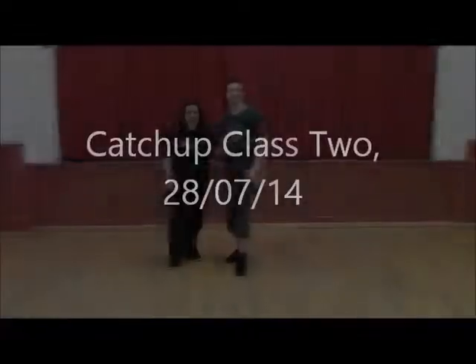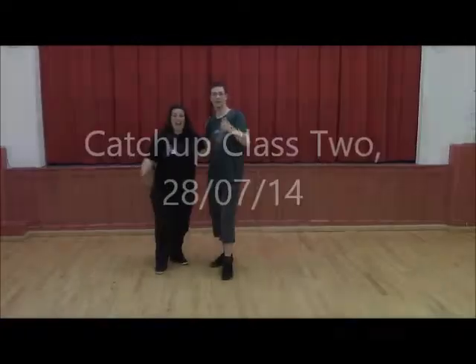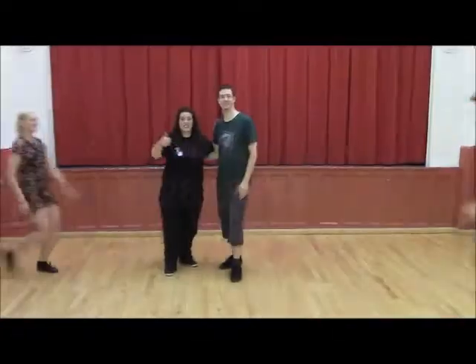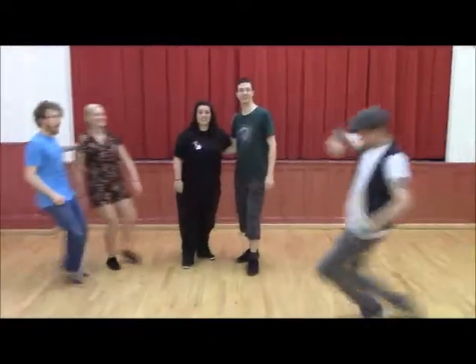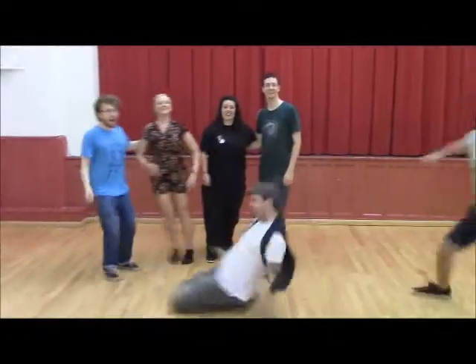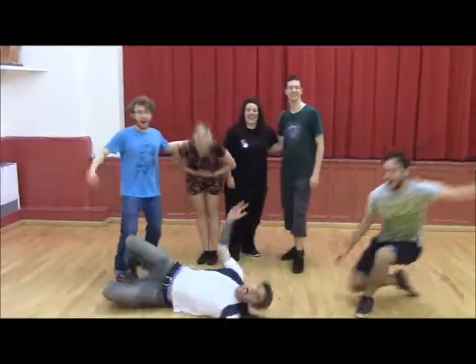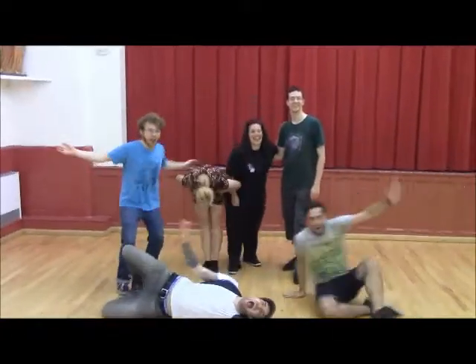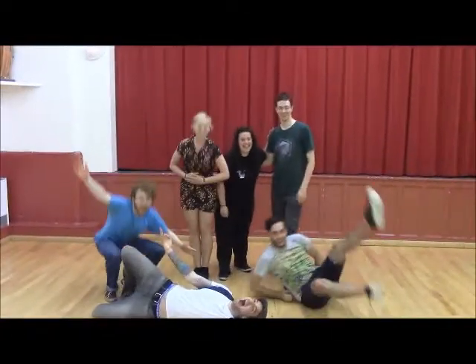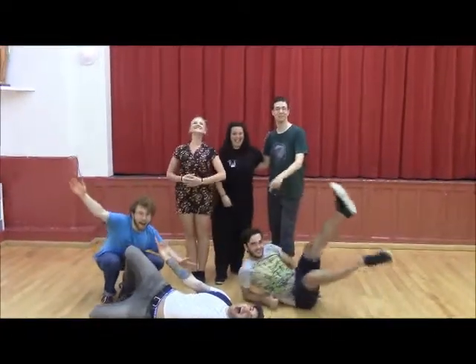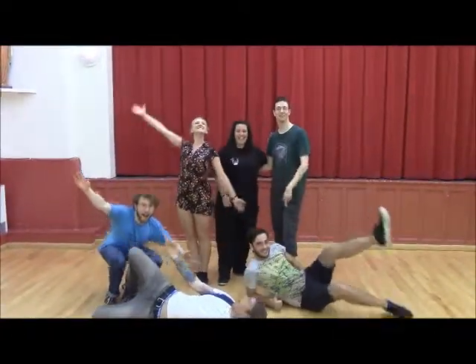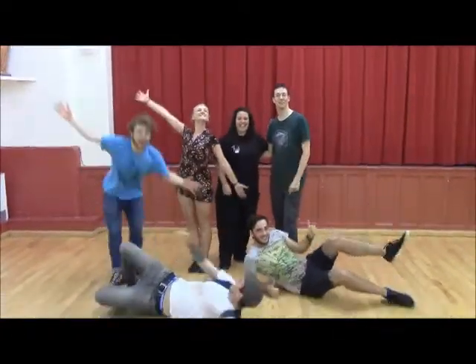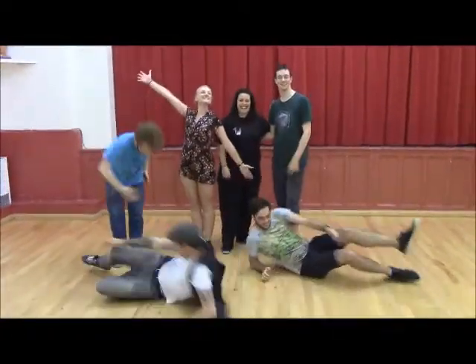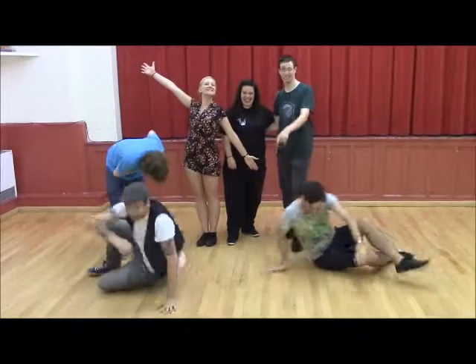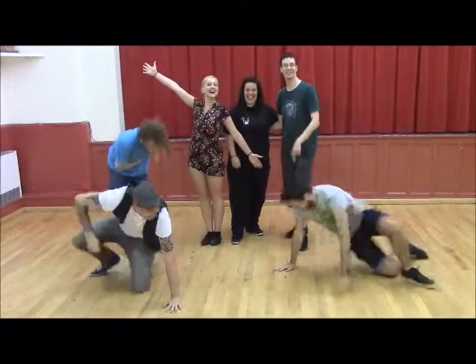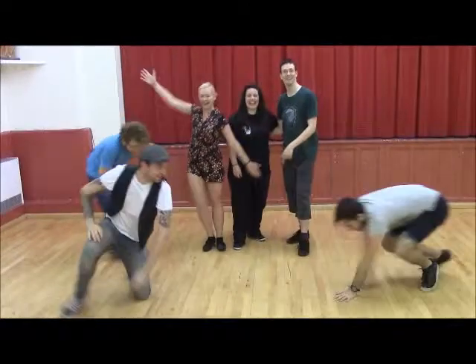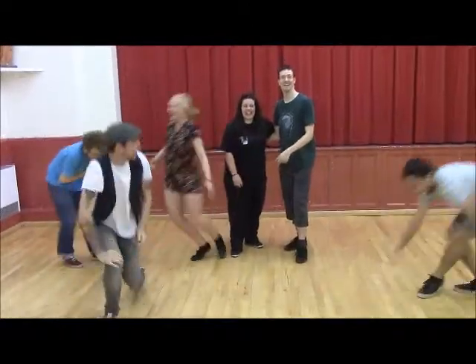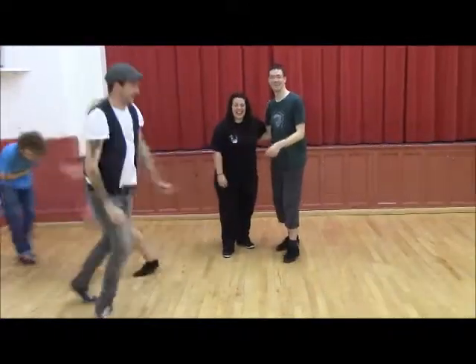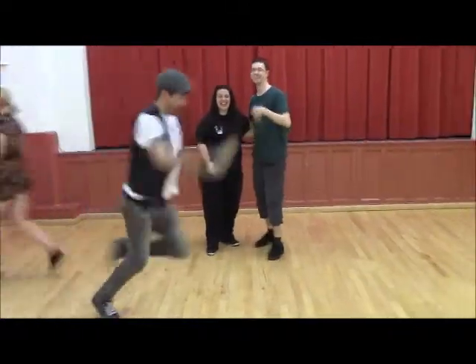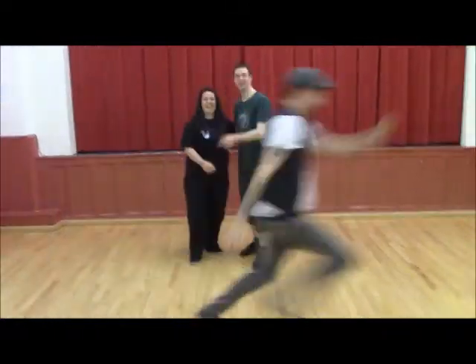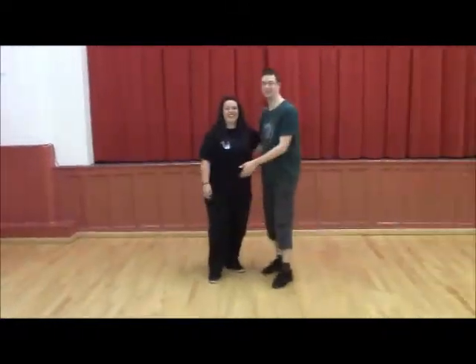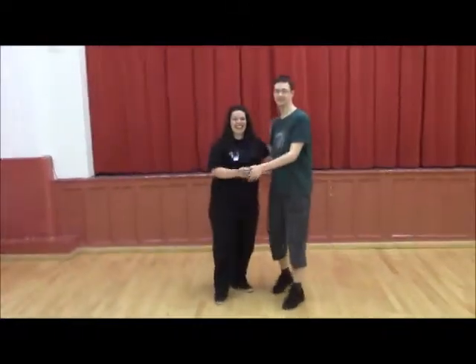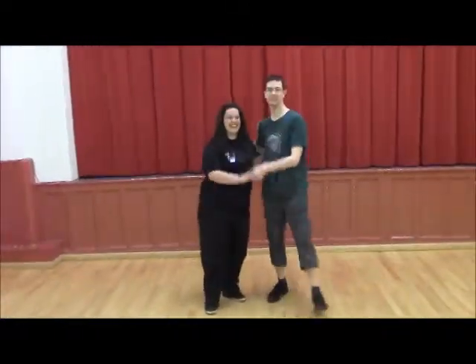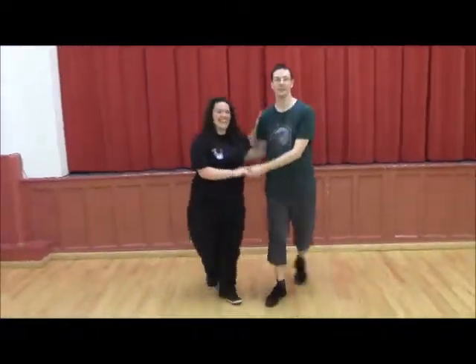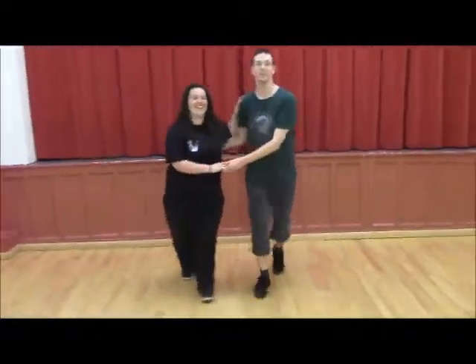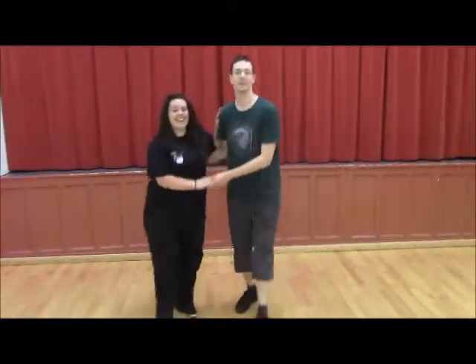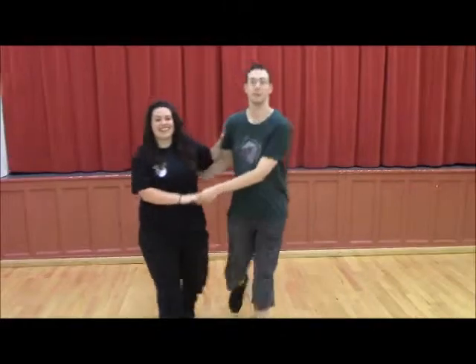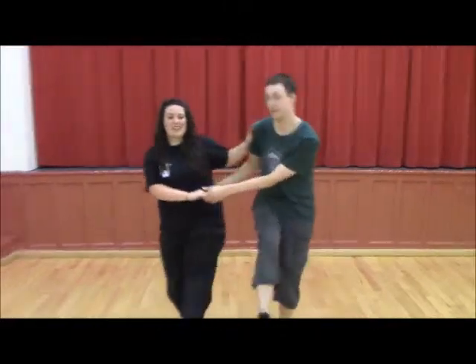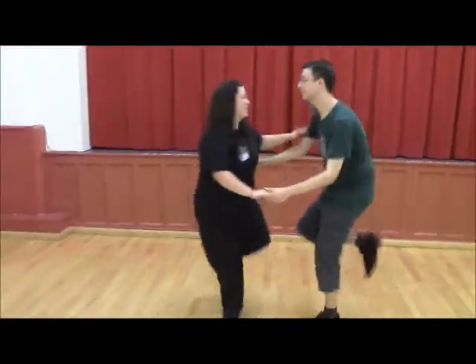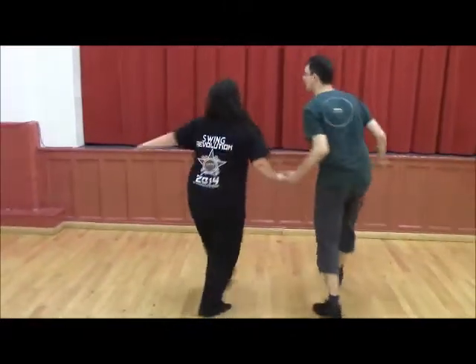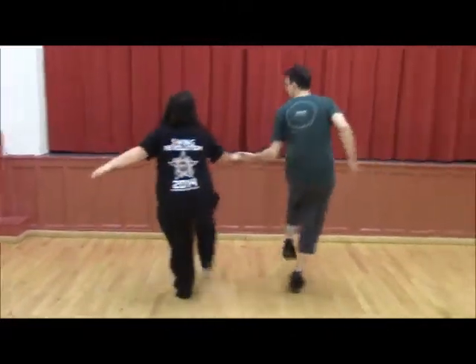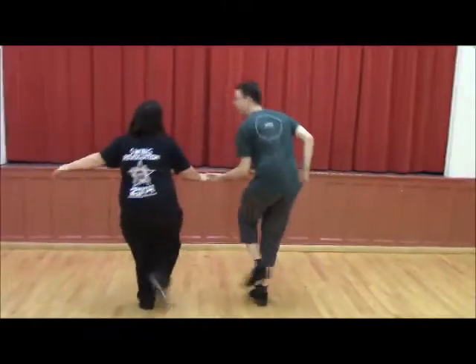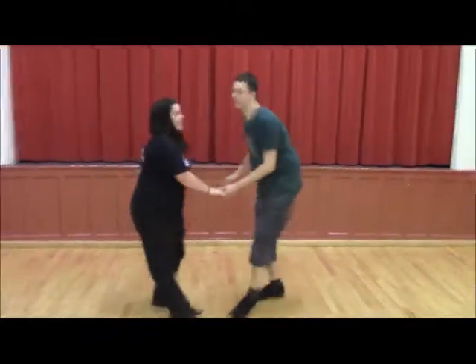All right, this is the second class. We built on the first class, so we started off with the kick through into the hand-to-hand.